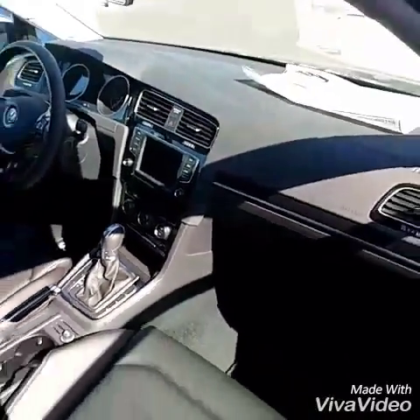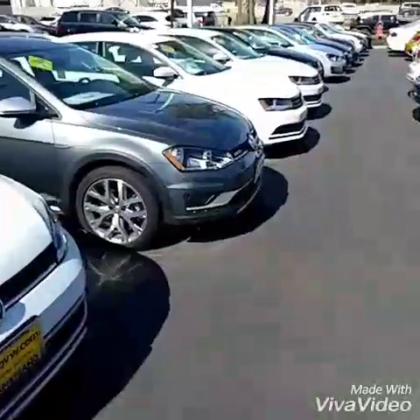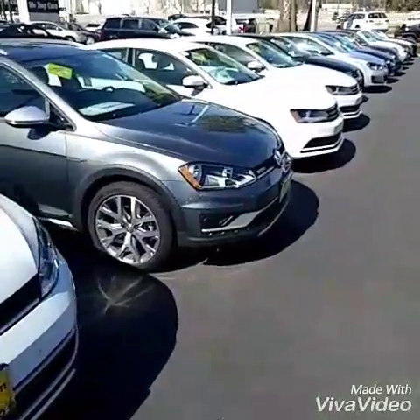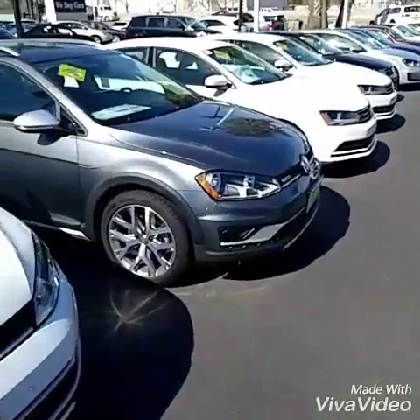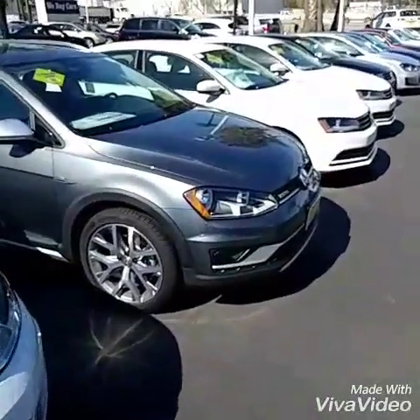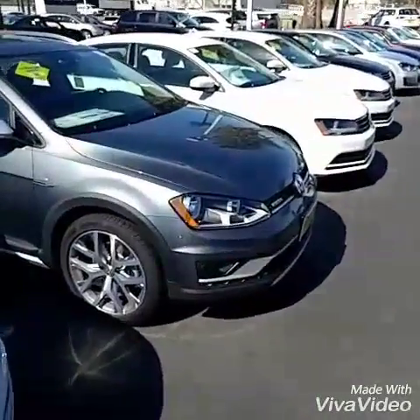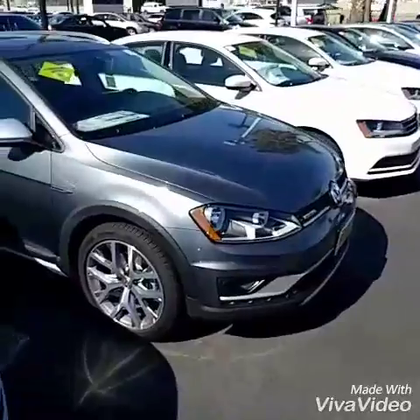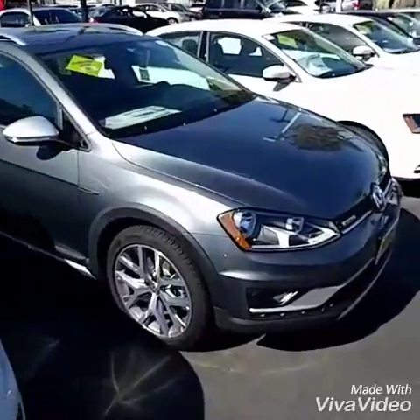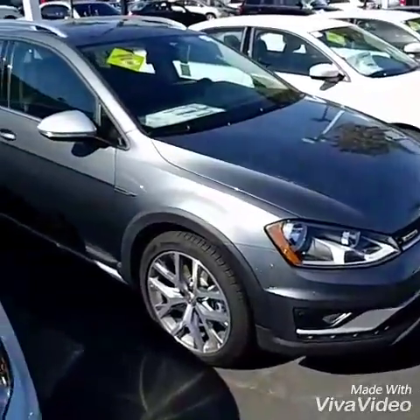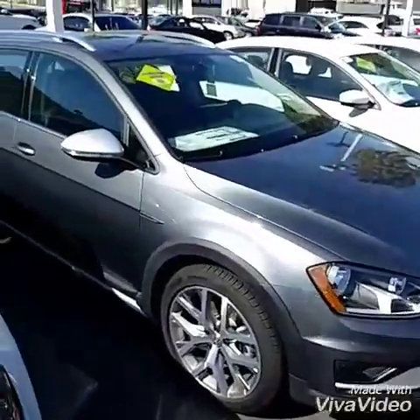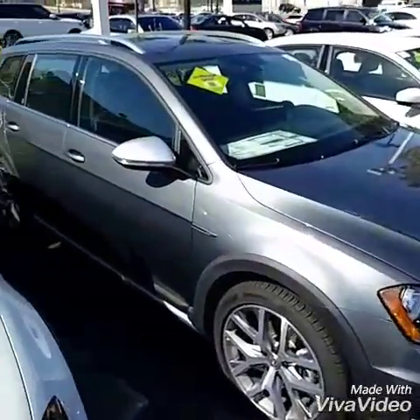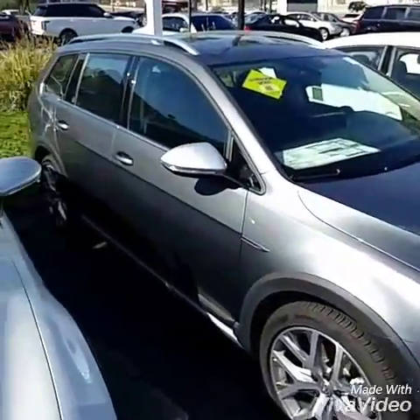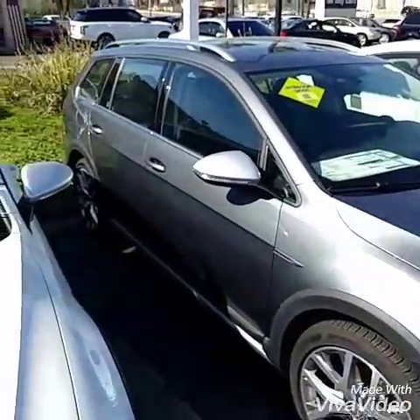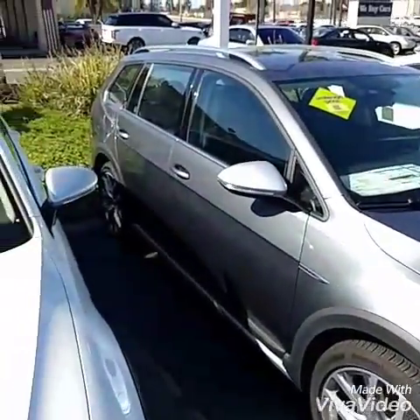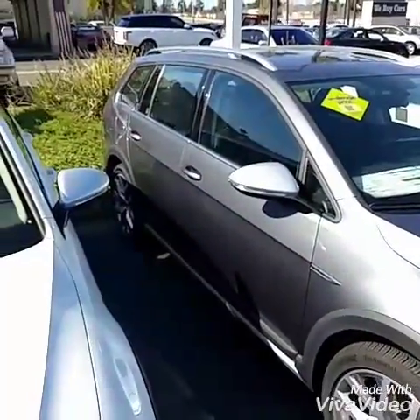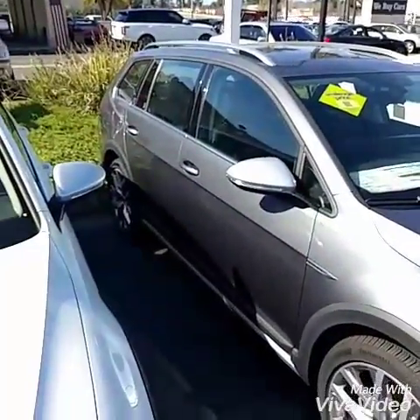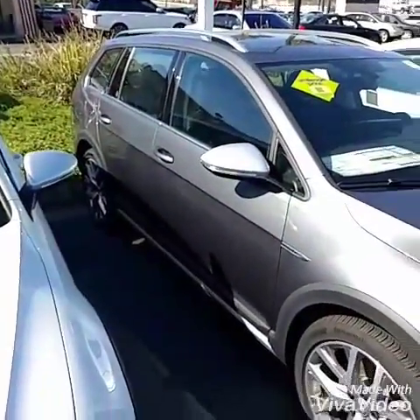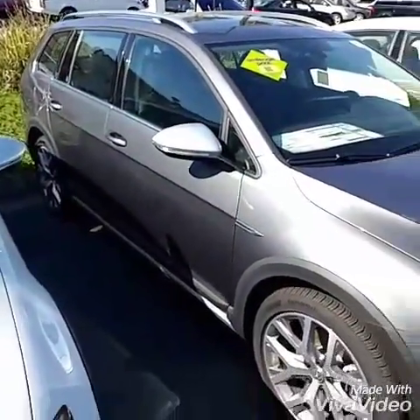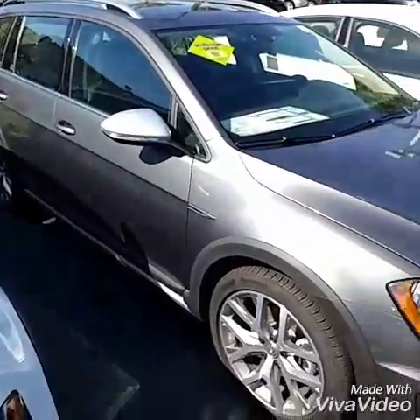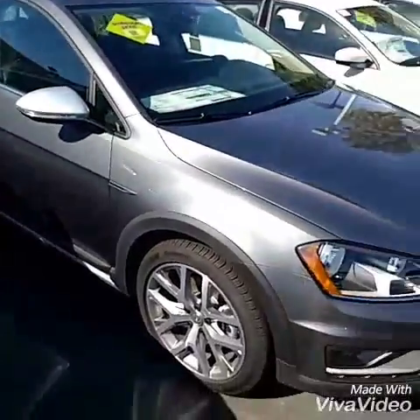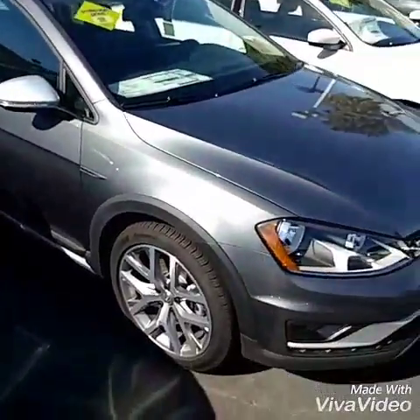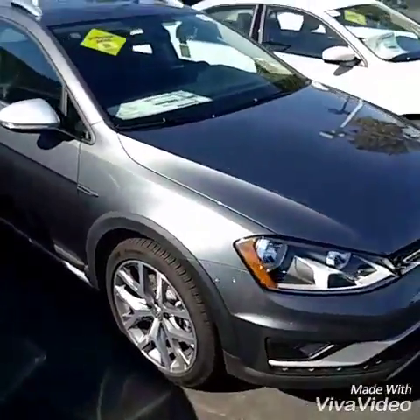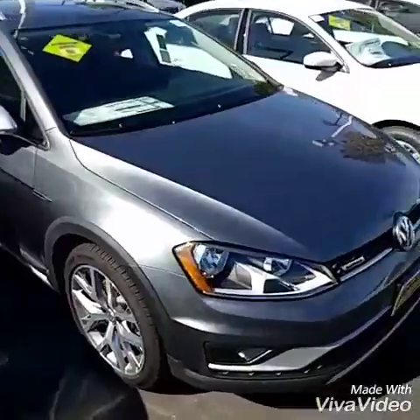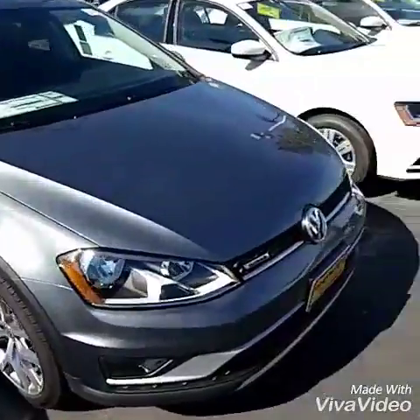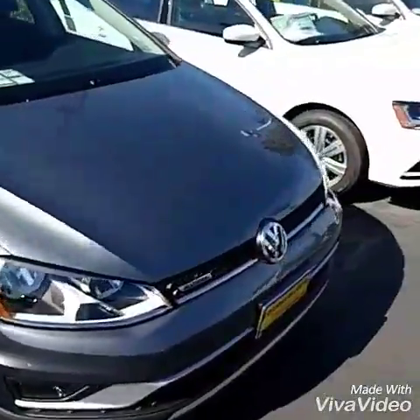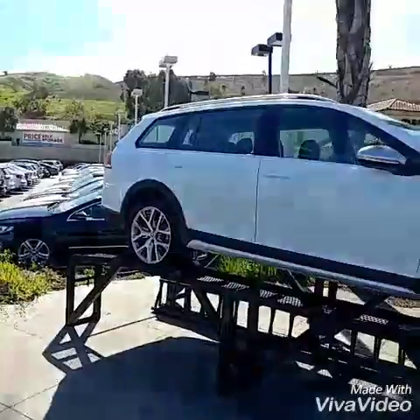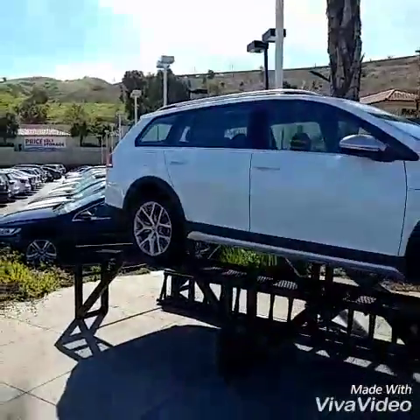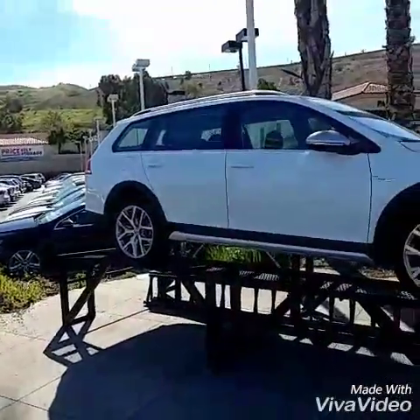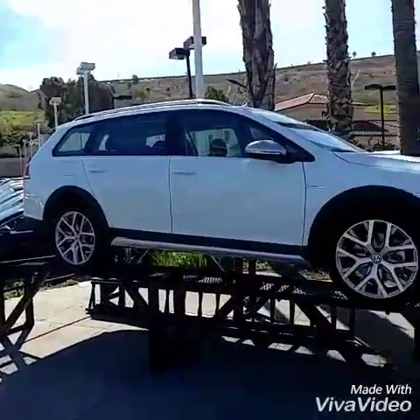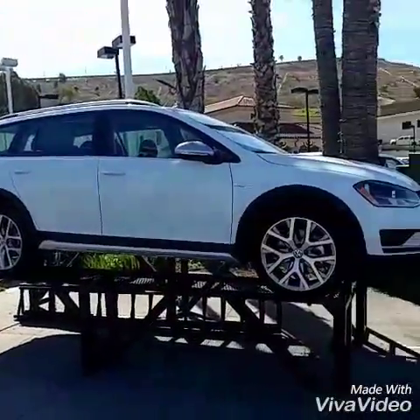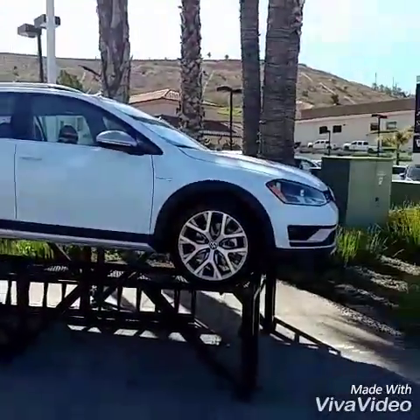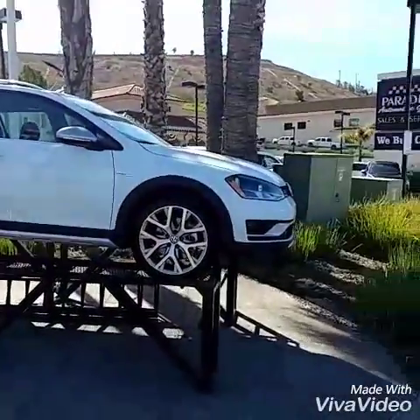Now the SEL all-tracks that I do have in stock are grey with the black interior. I also have a white one on my lot over here.